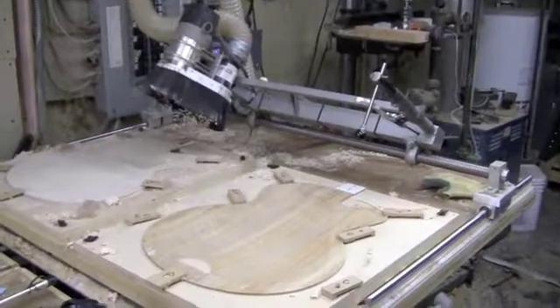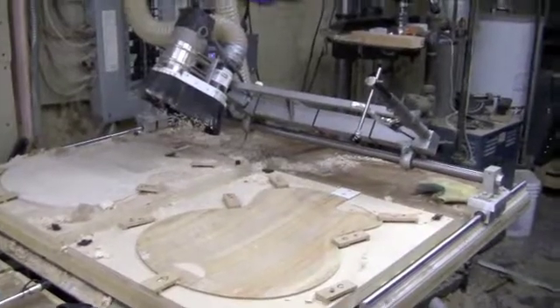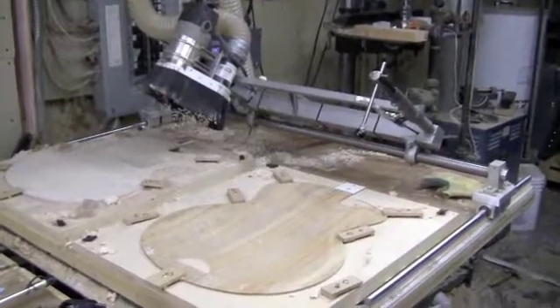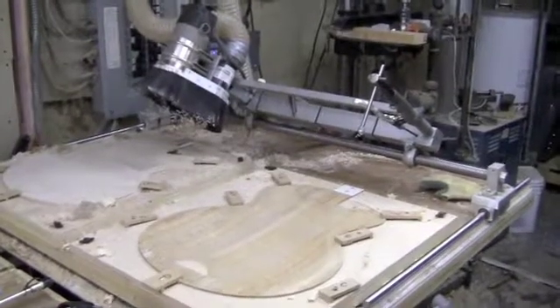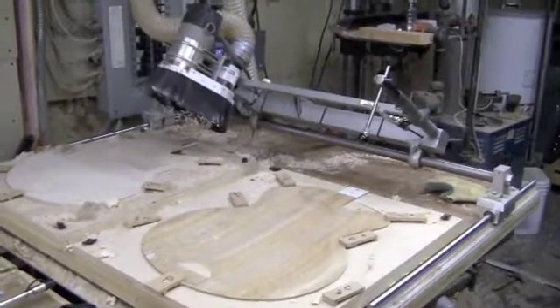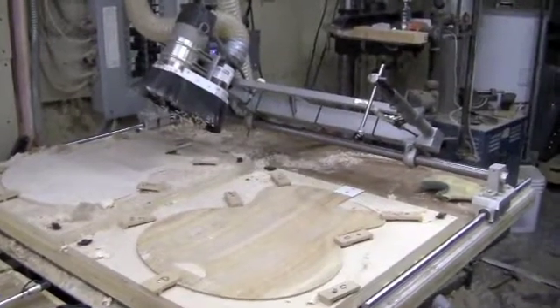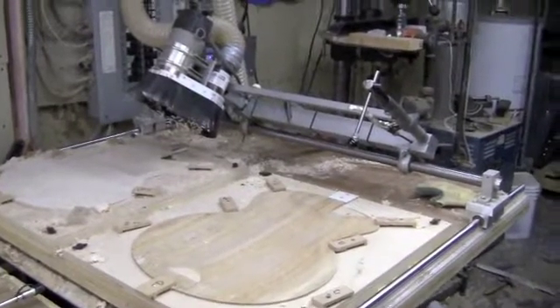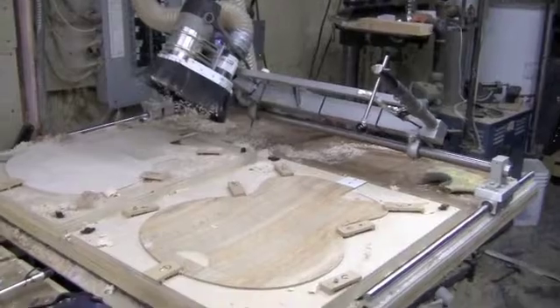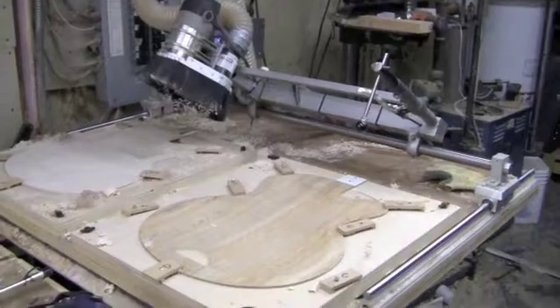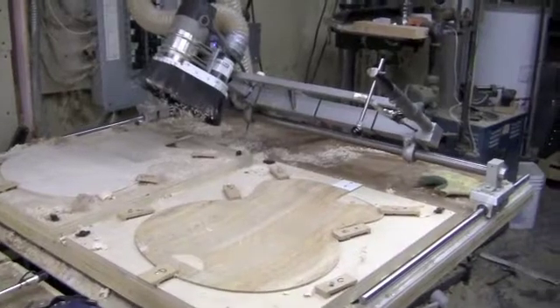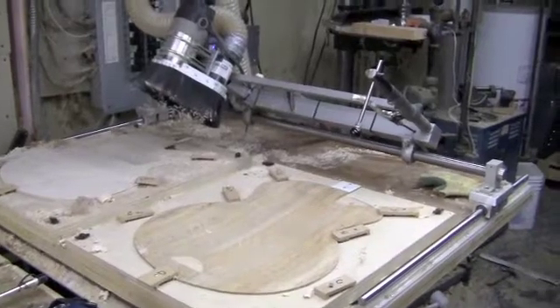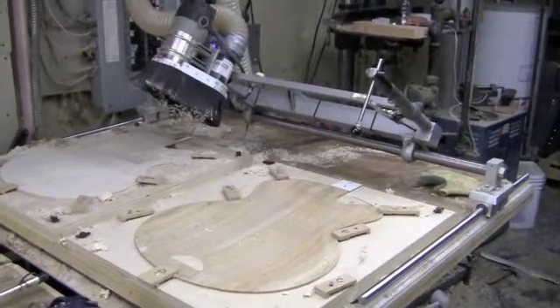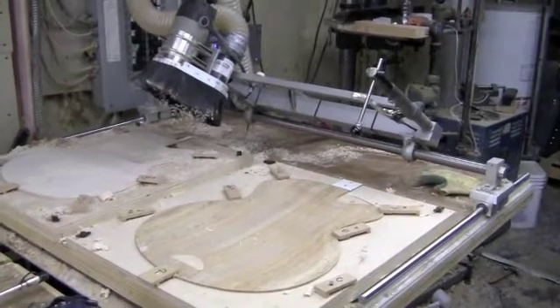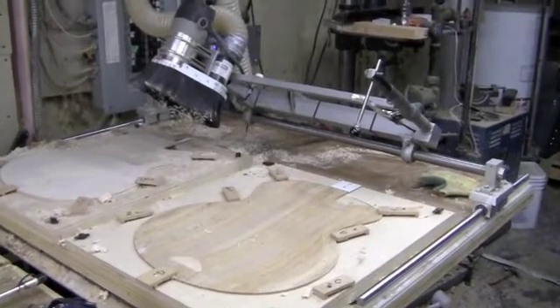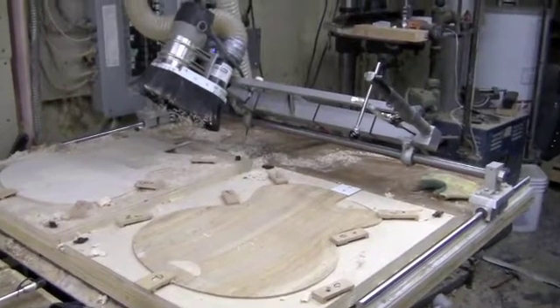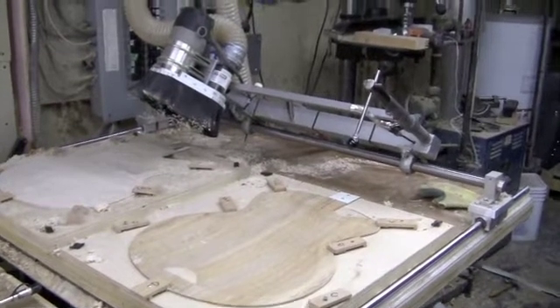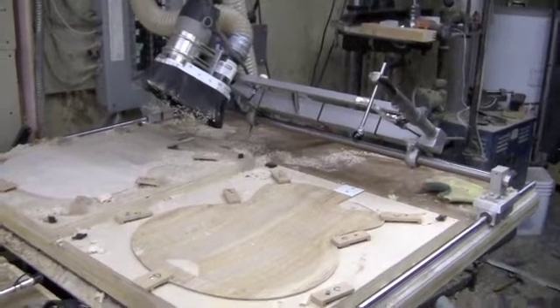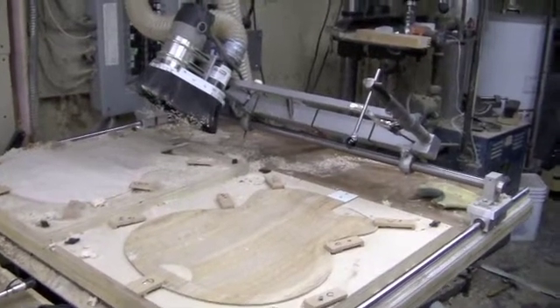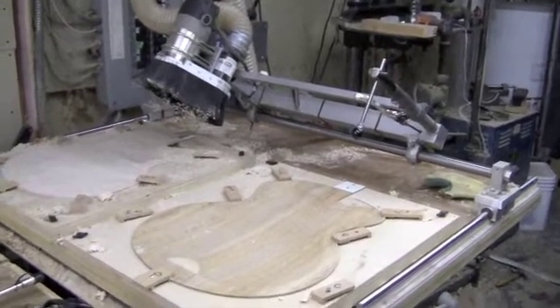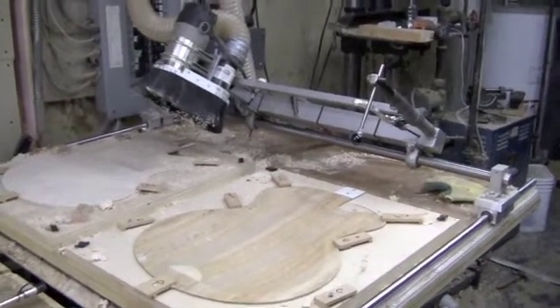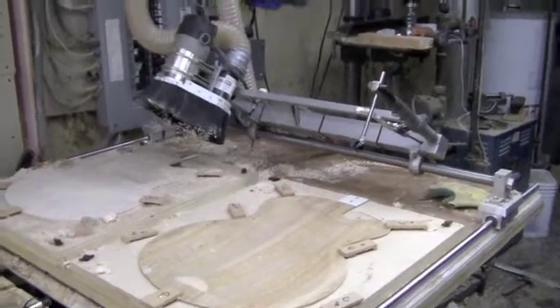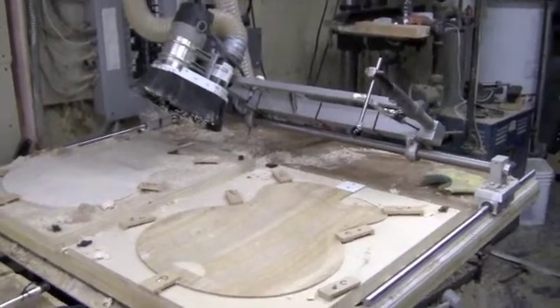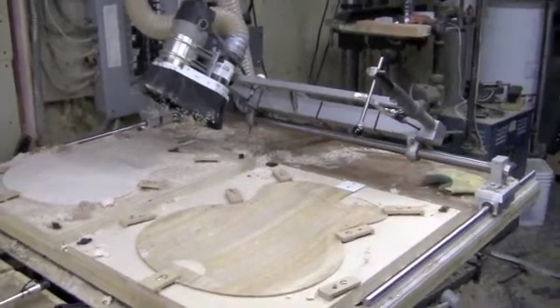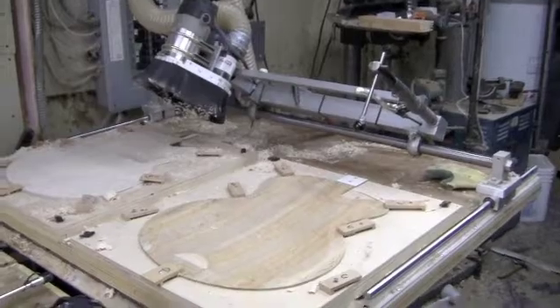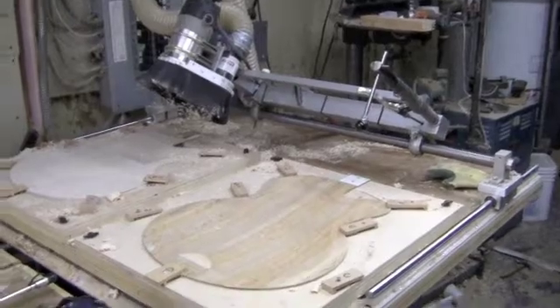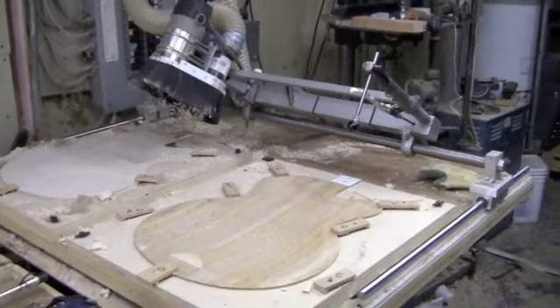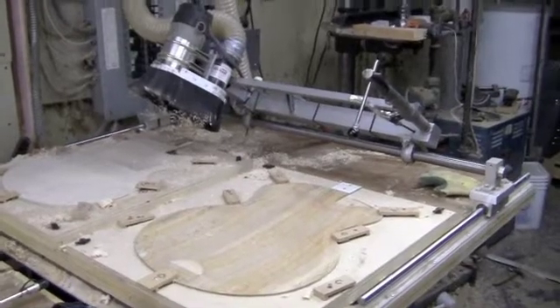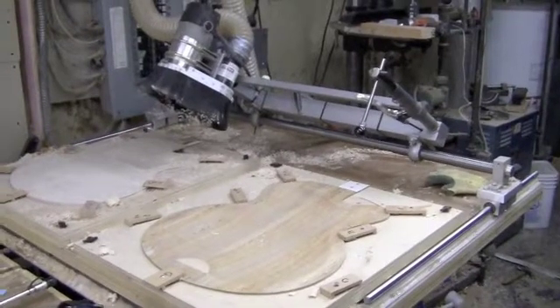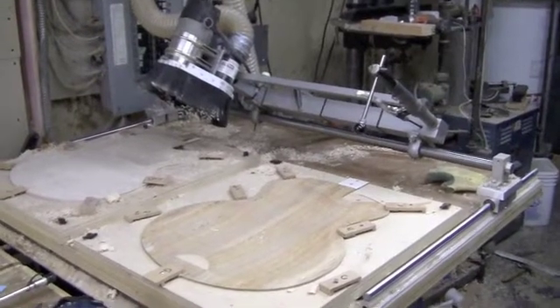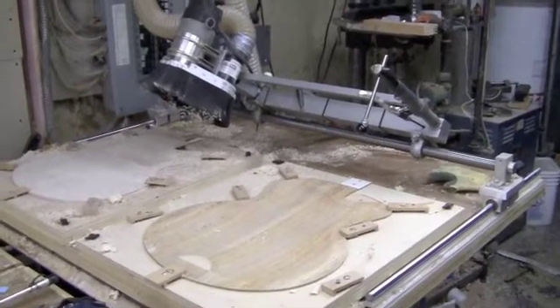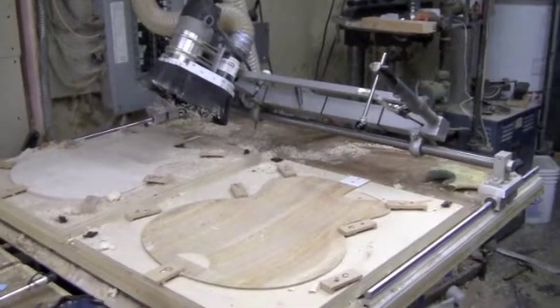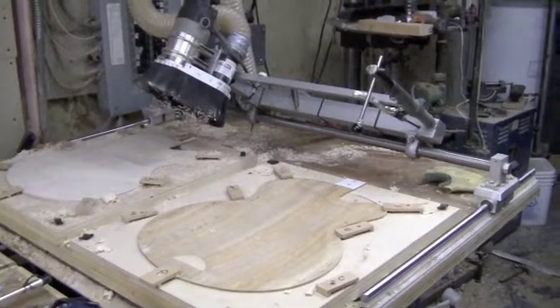Here's the machine. I built it about a year ago from parts that I got from home improvement stores and some things on the internet, and I put it together for about $400.